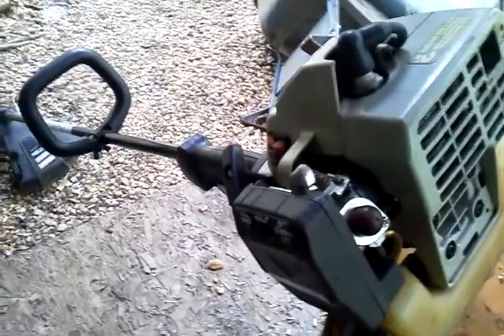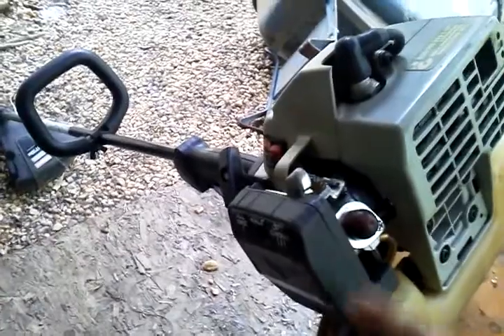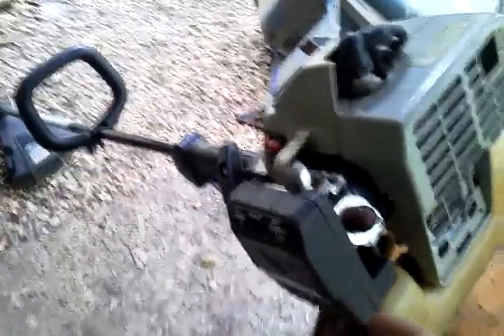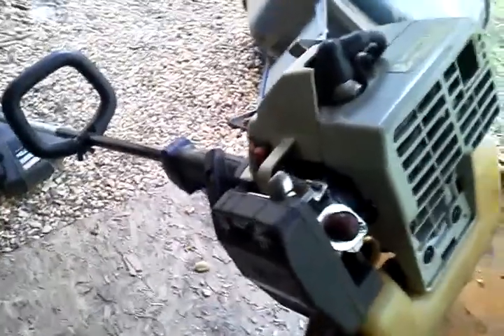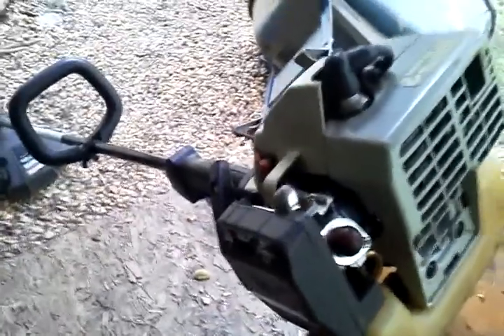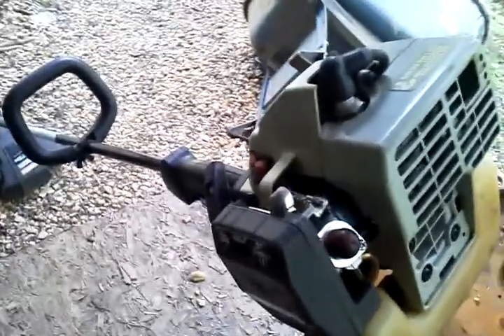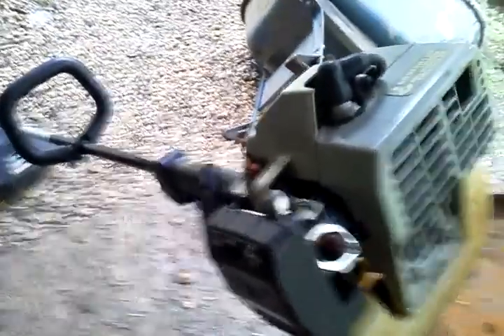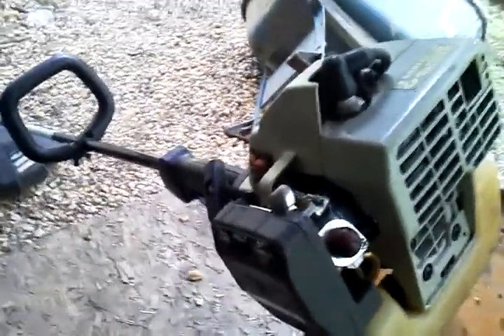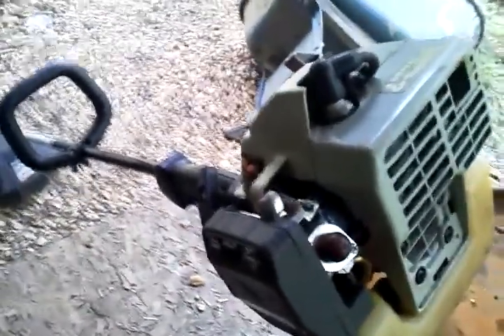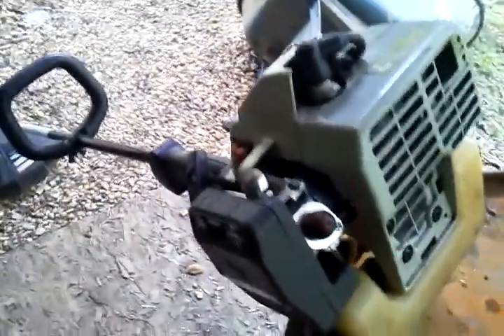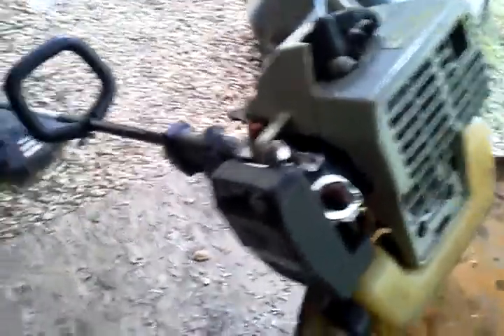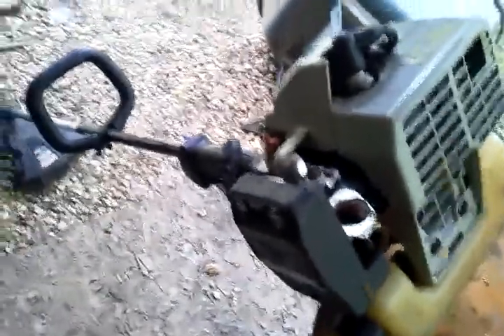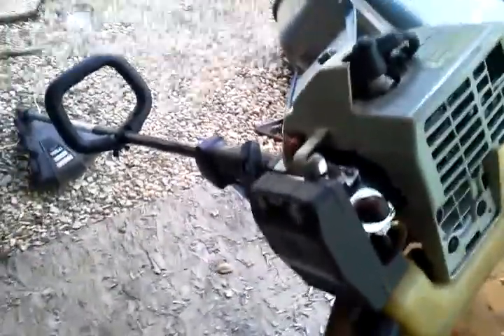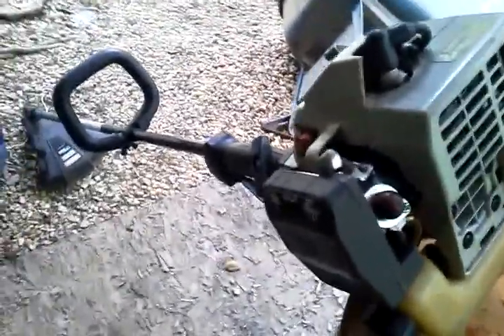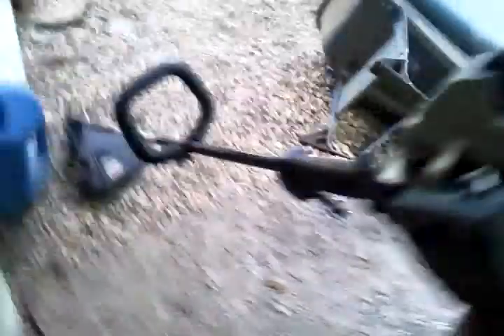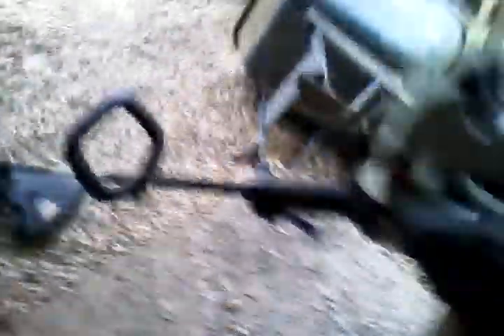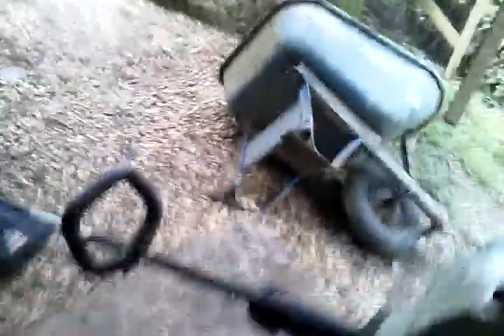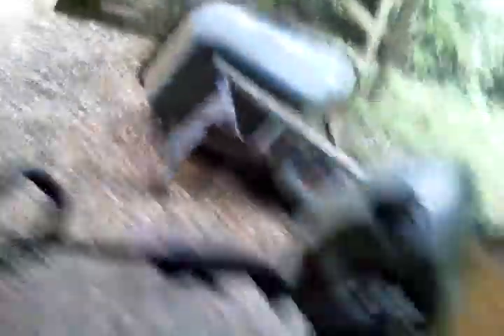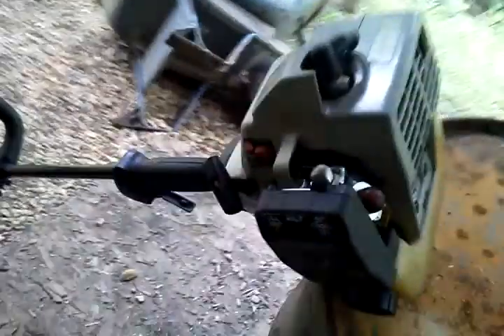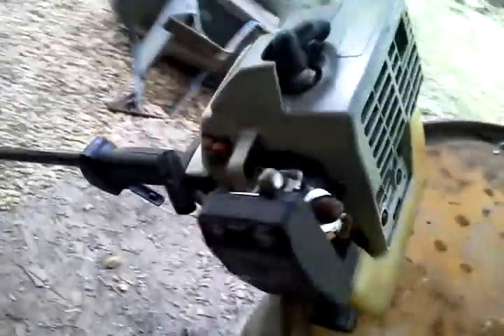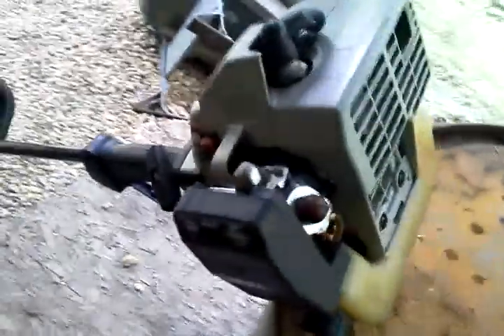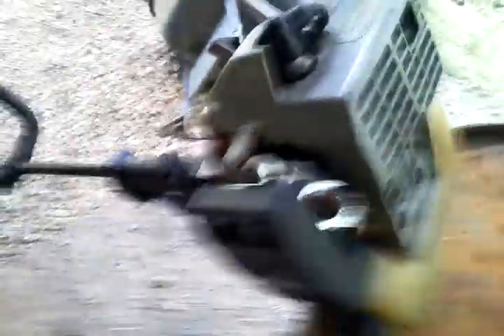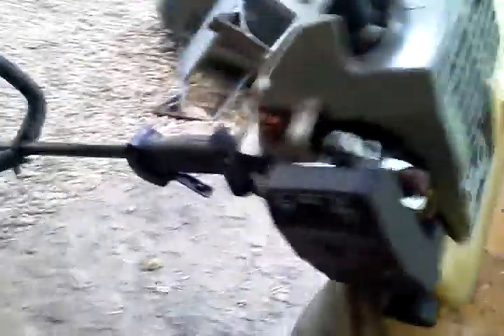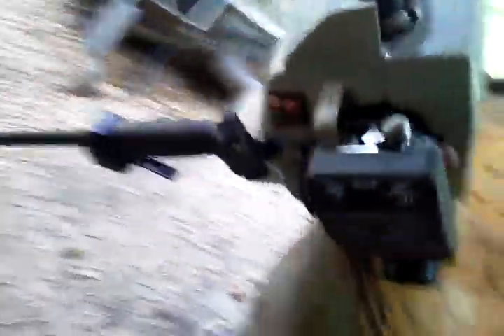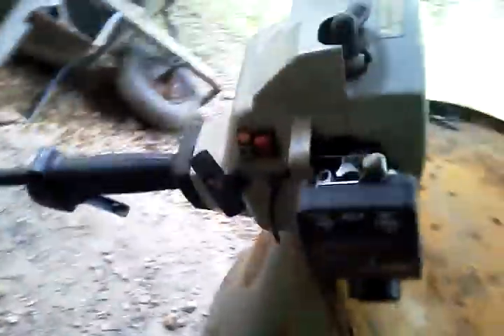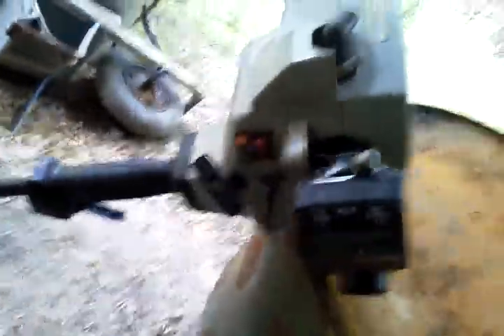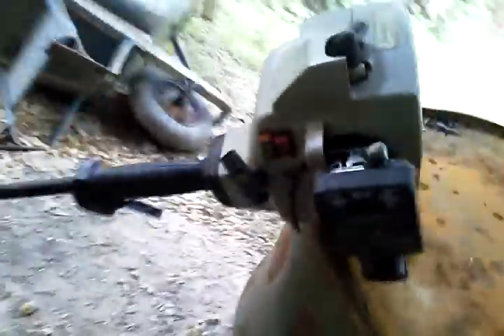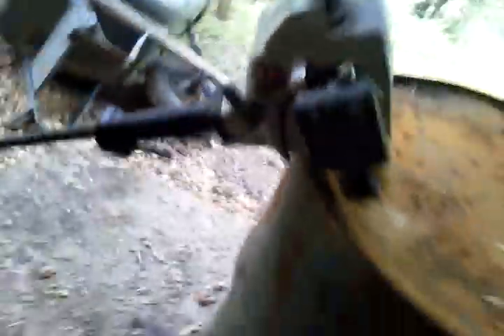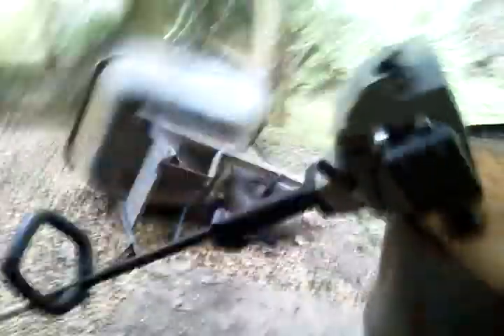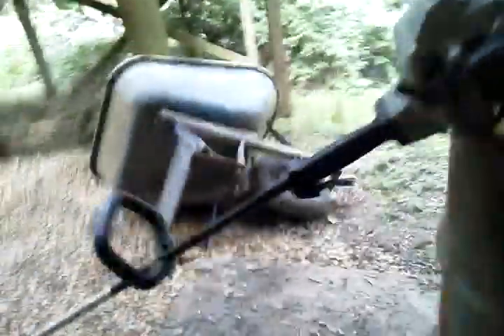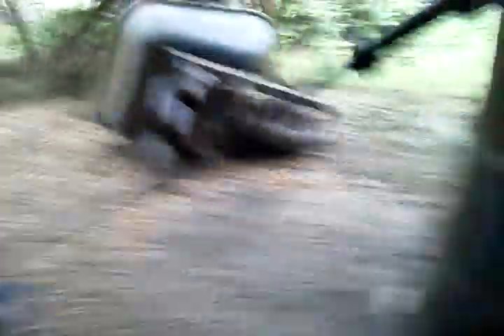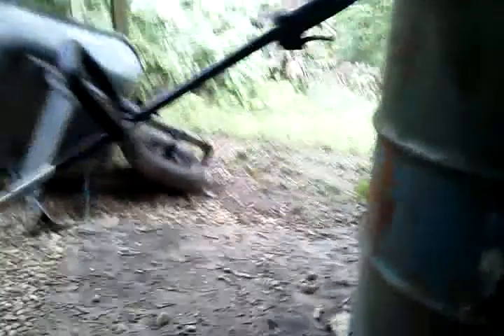Put a new air filter in it, put a new spark plug in it, and put some fresh fuel in and start it up — see how she sounds.